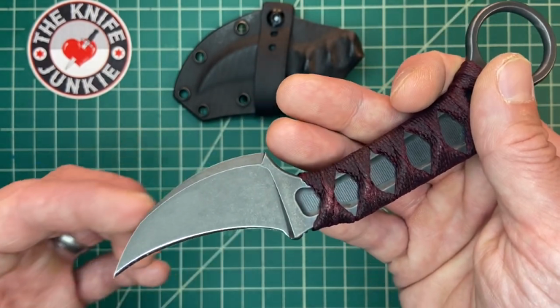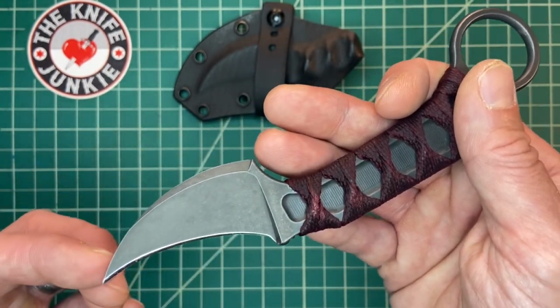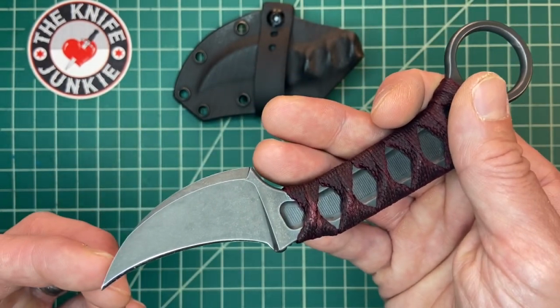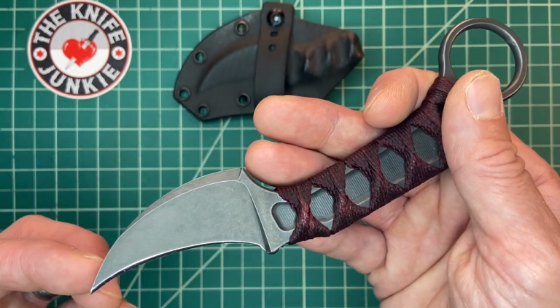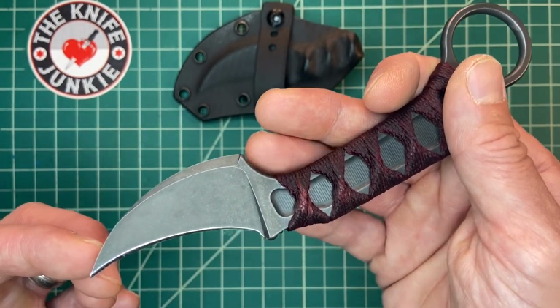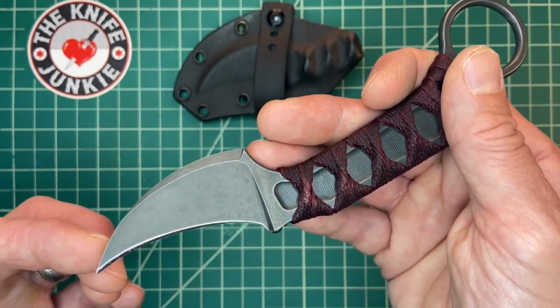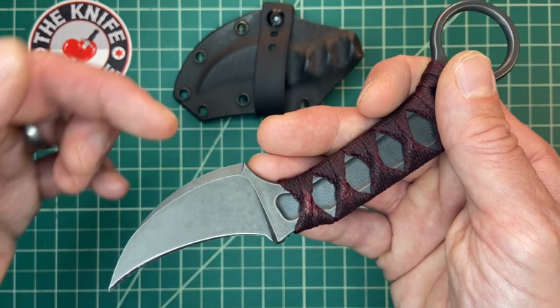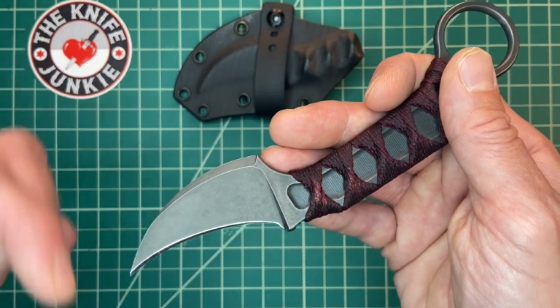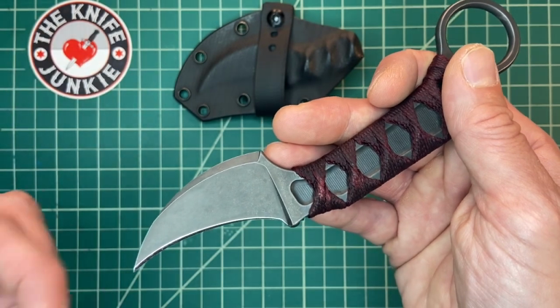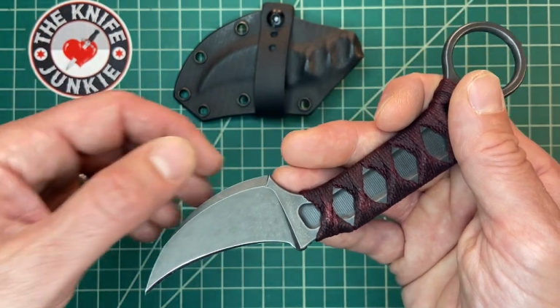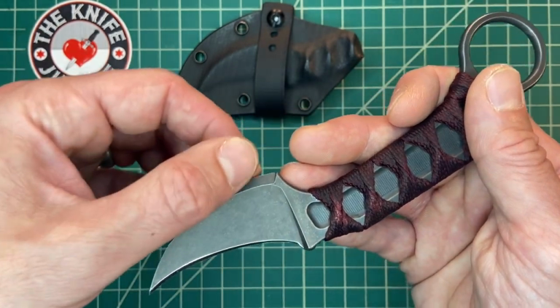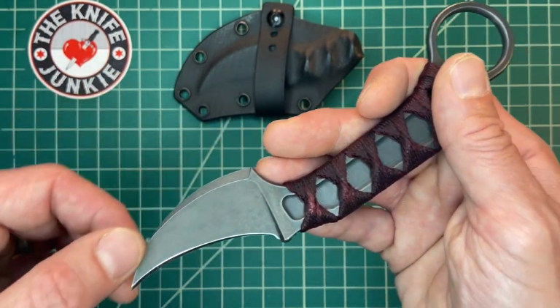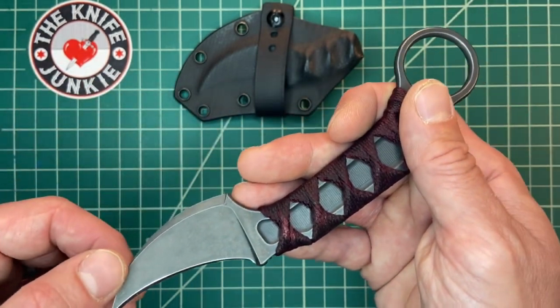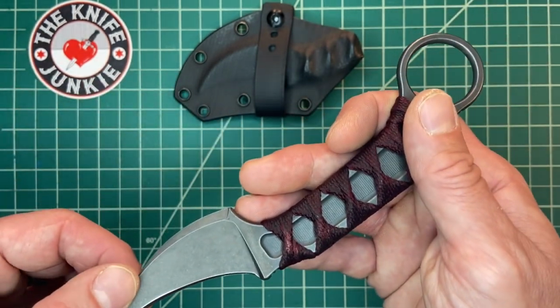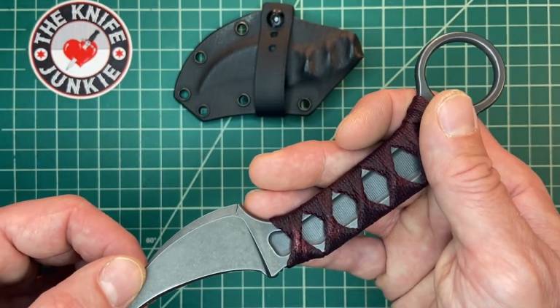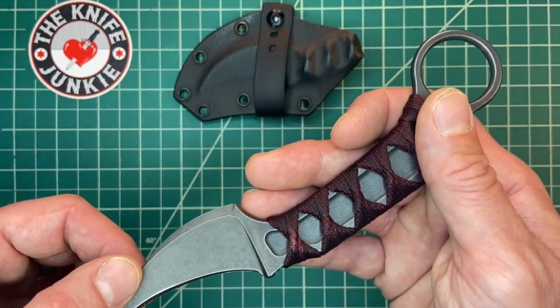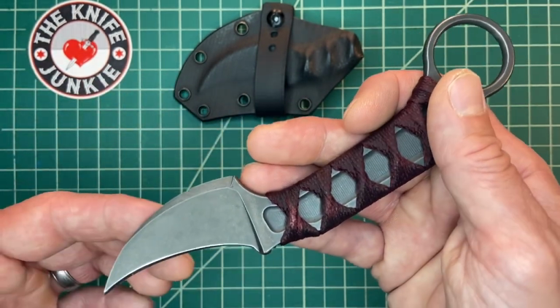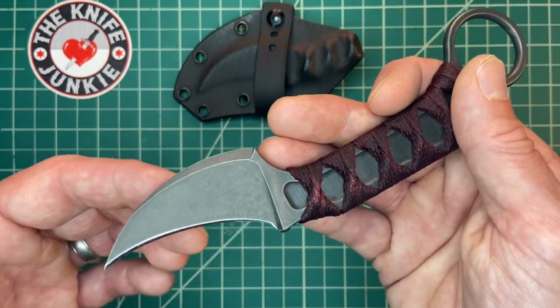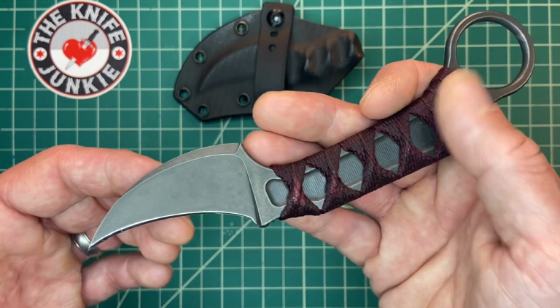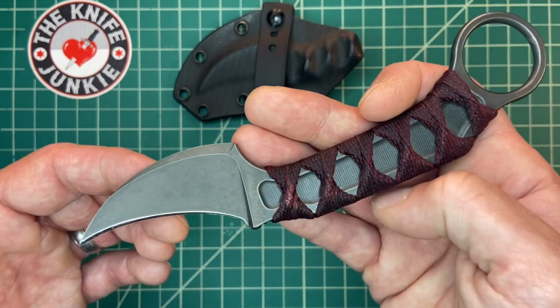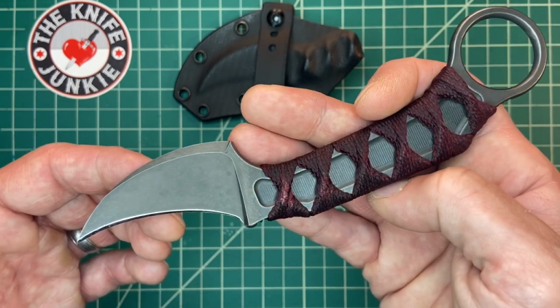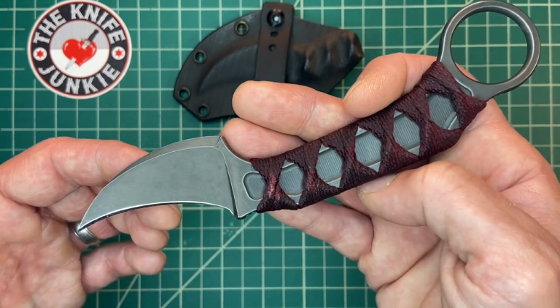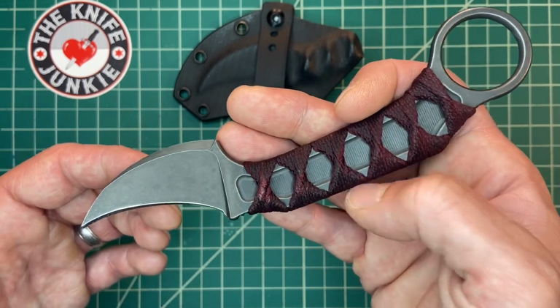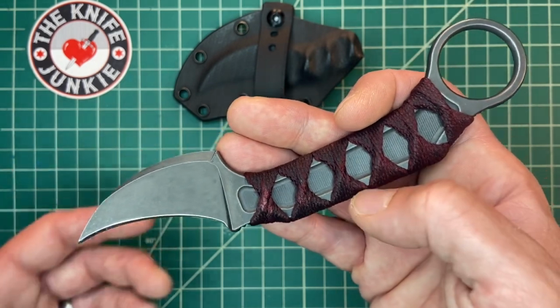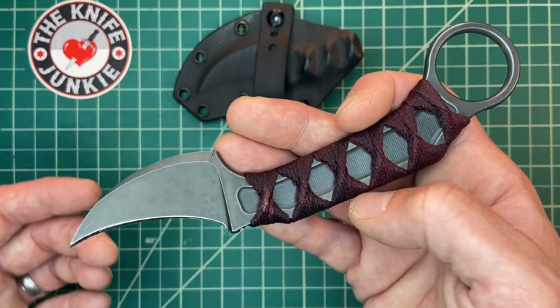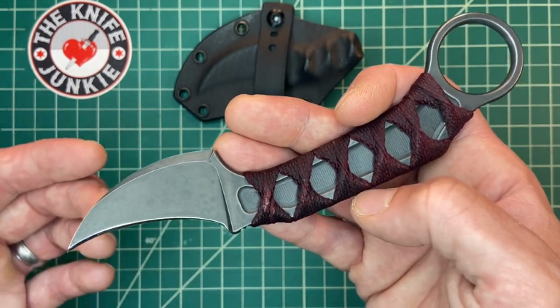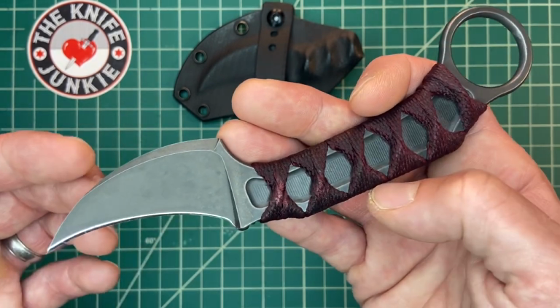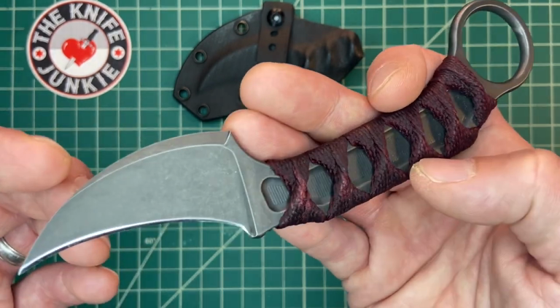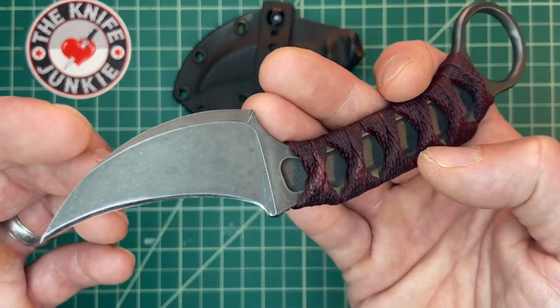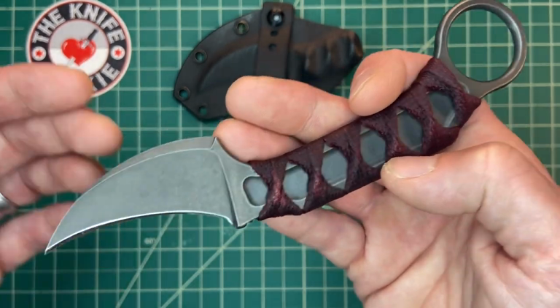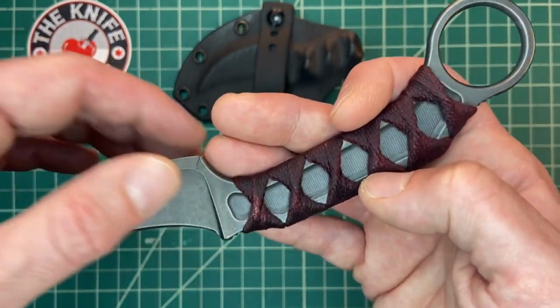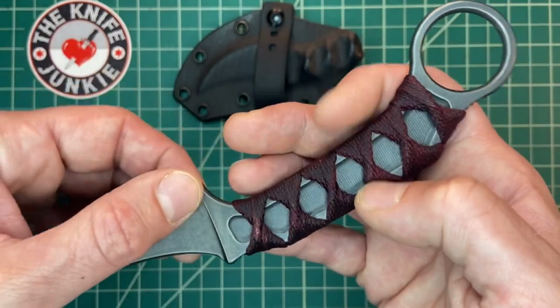The tip is down like a karambit, but the edge is in and the curve goes in the other direction. This is a picall style knife, and picall — as a viewer recently informed me — means to rip.